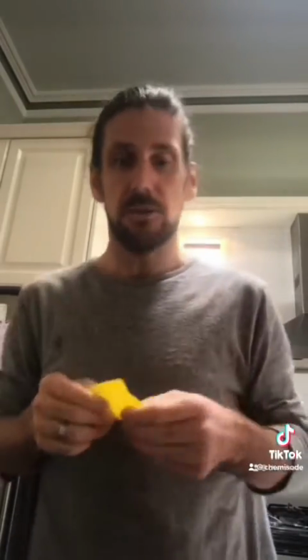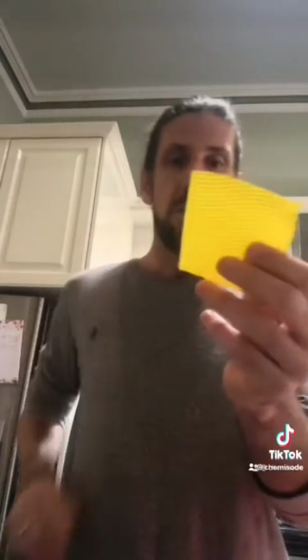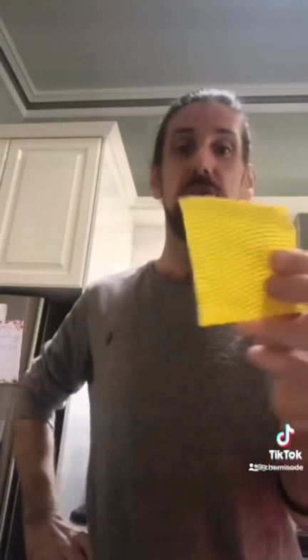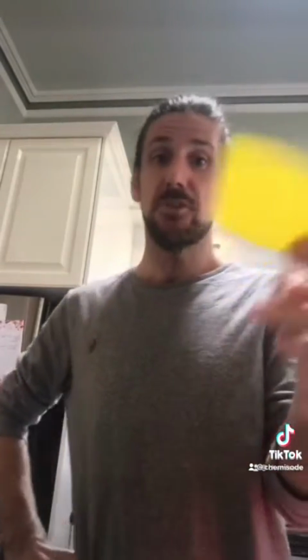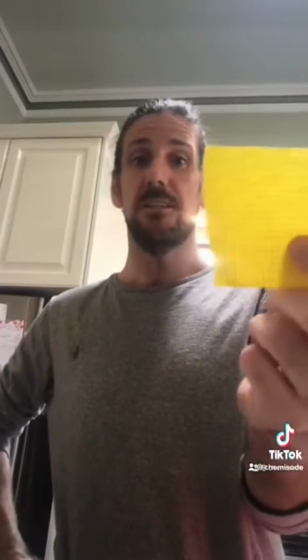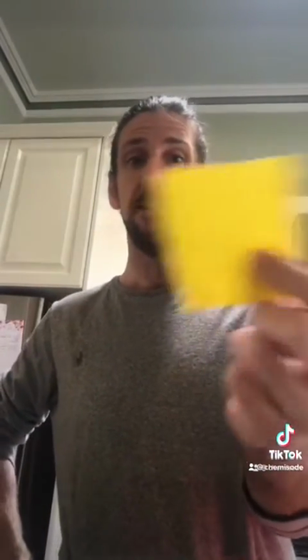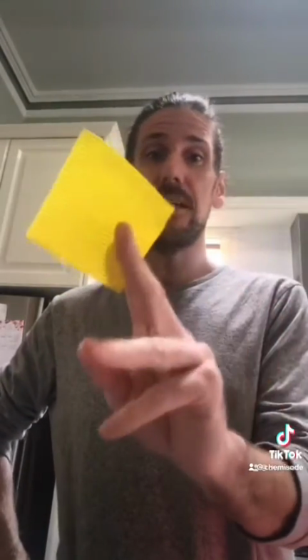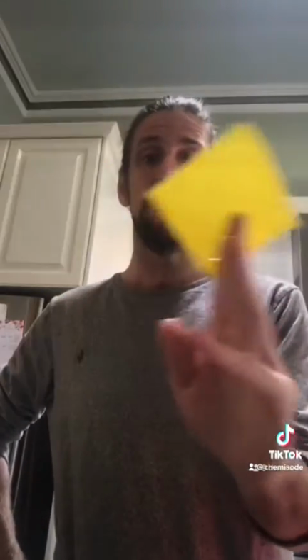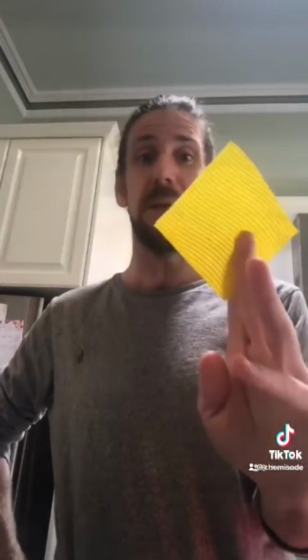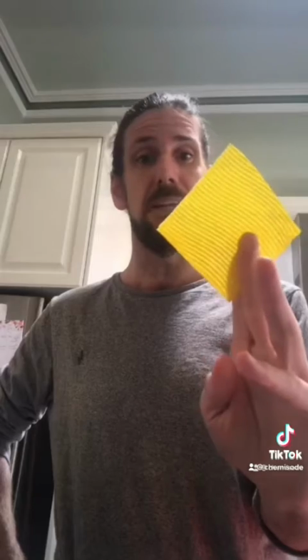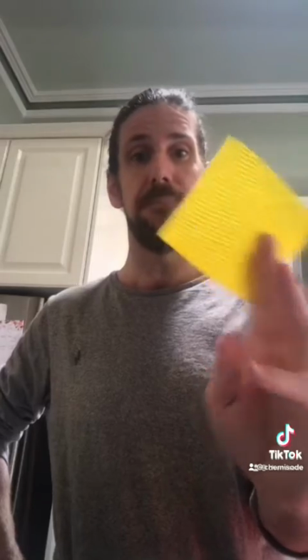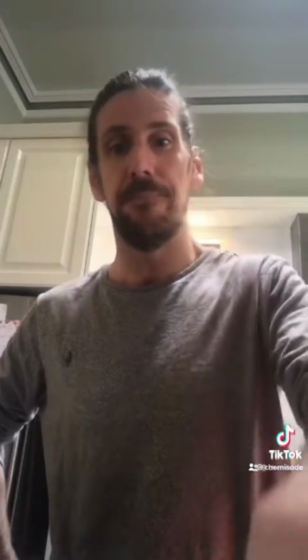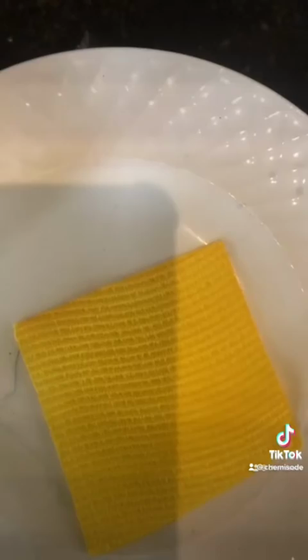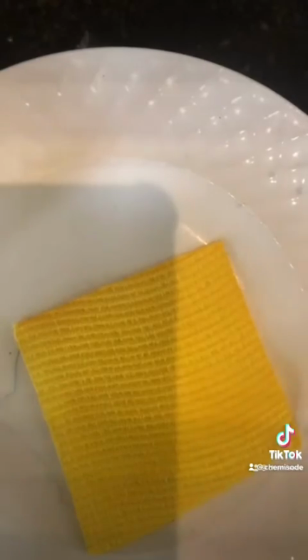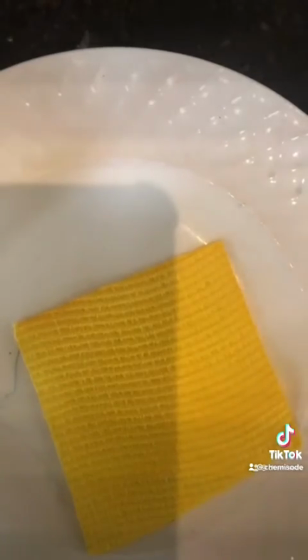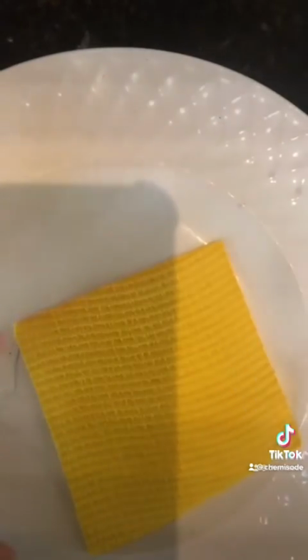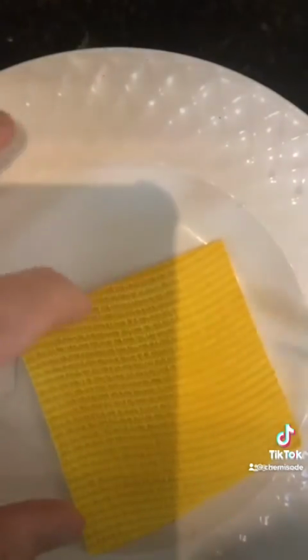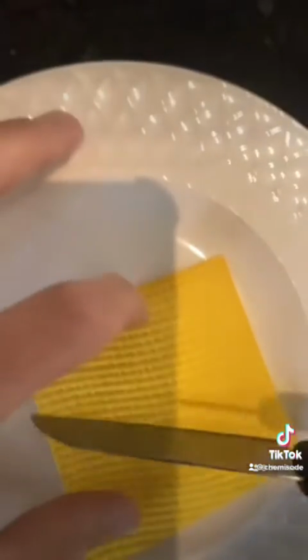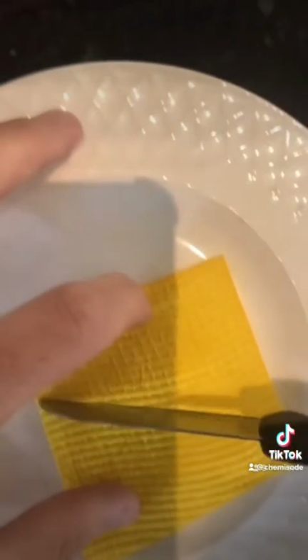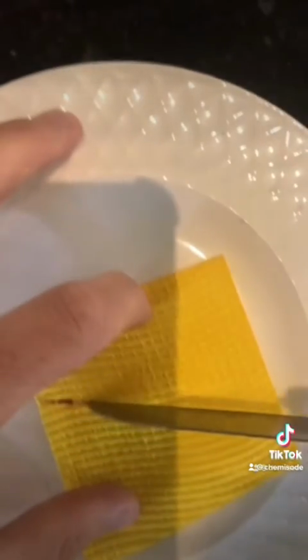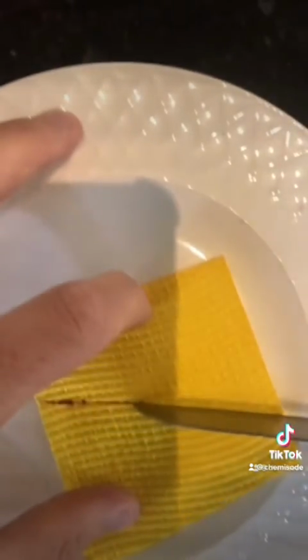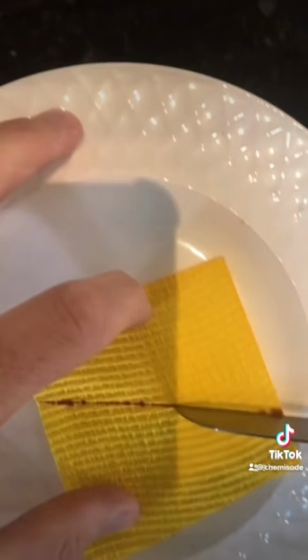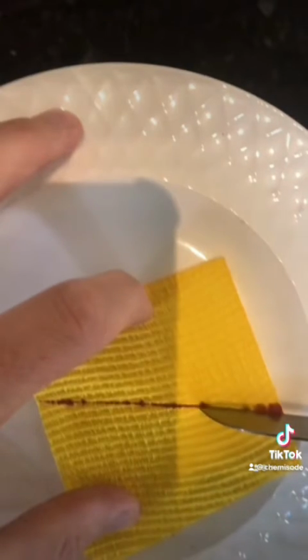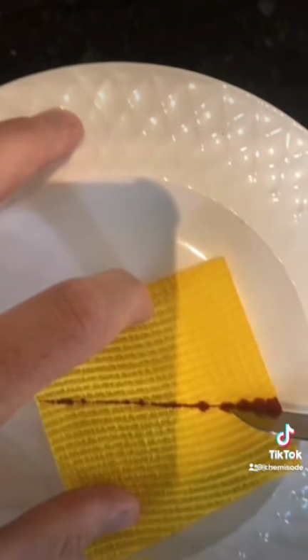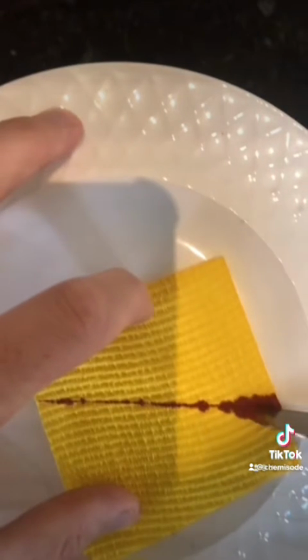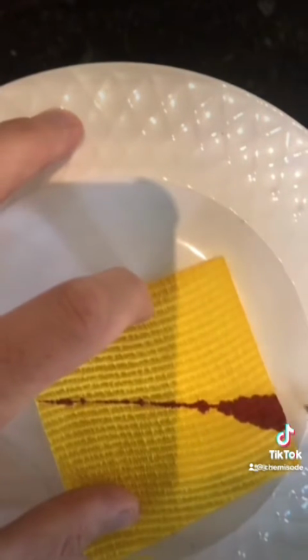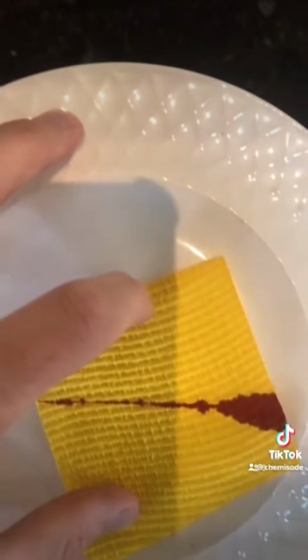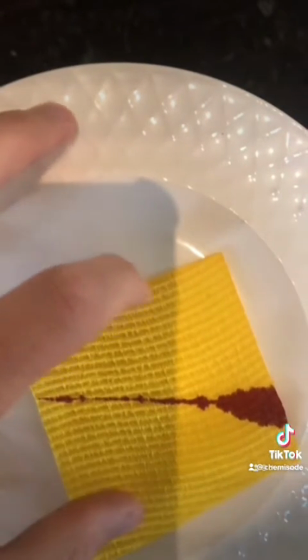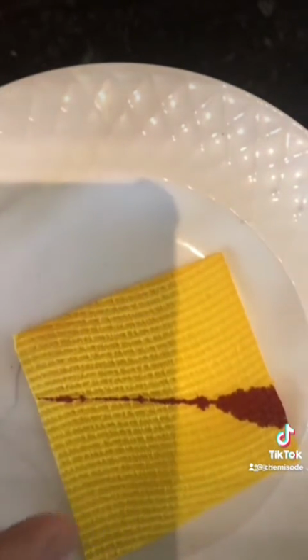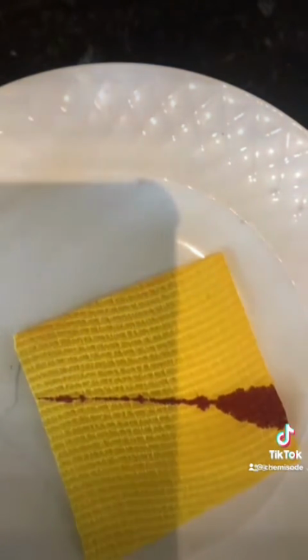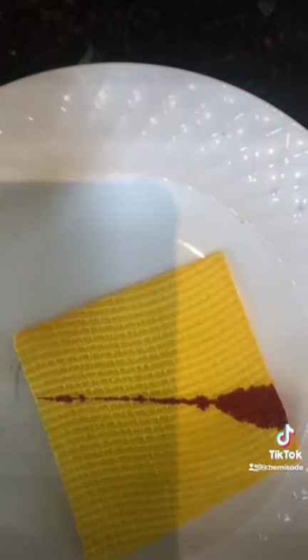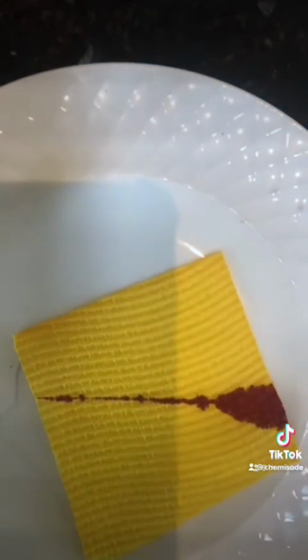So to demonstrate this, let's make this piece of paper bleed. So I cut it and watch it bleed. And that is how you make paper bleed.